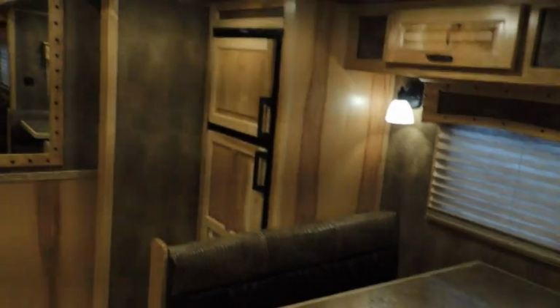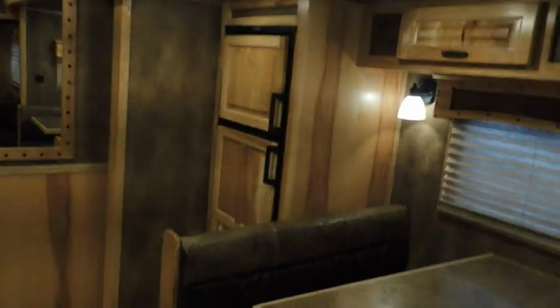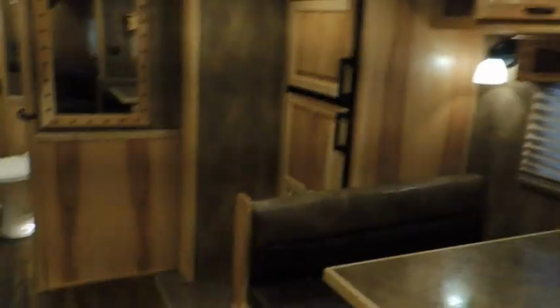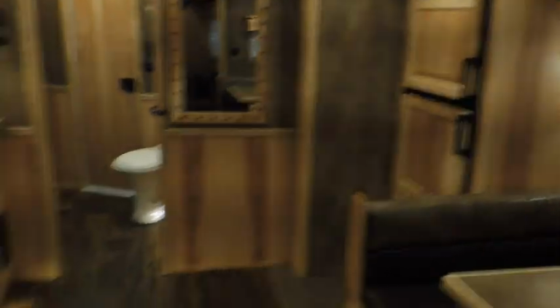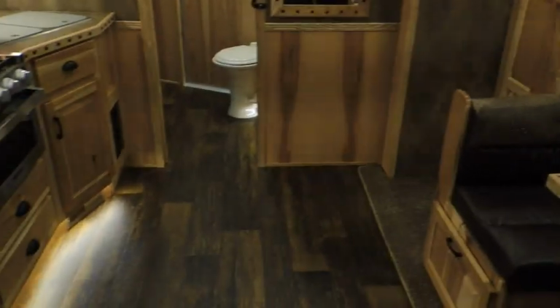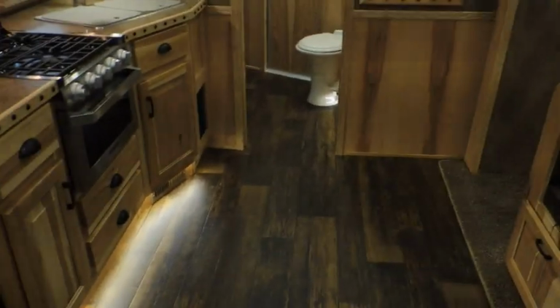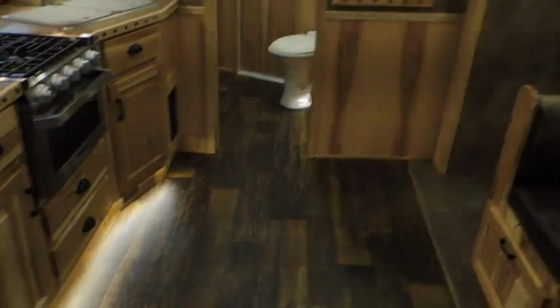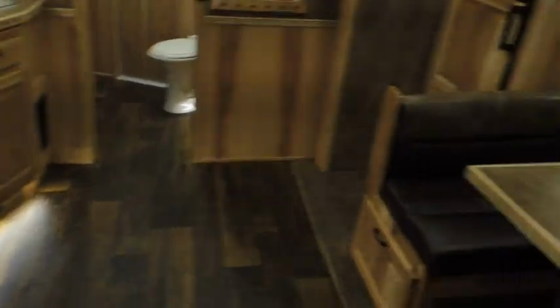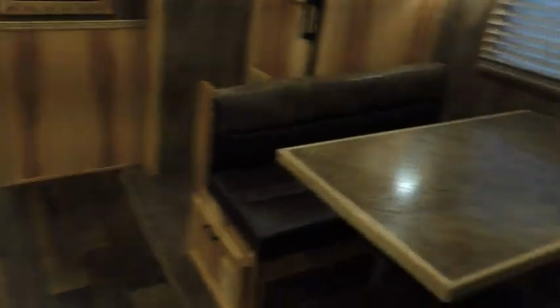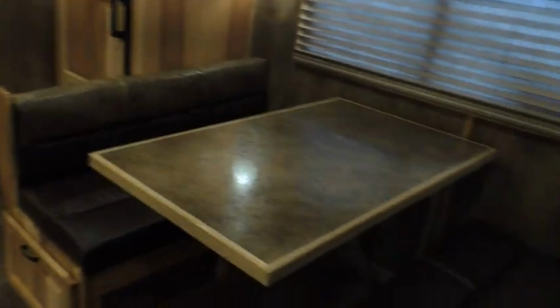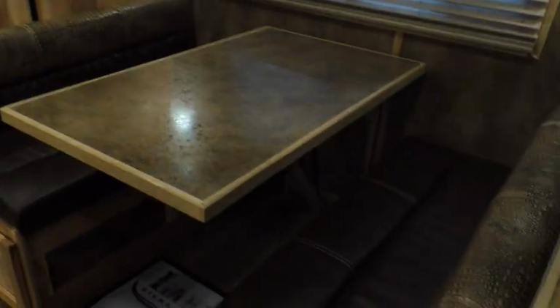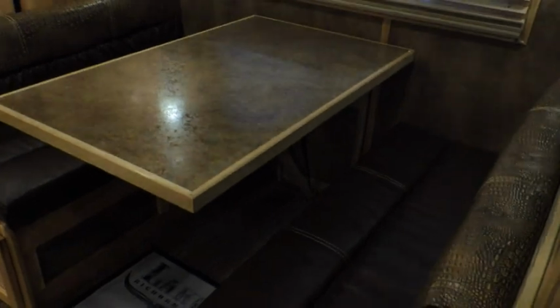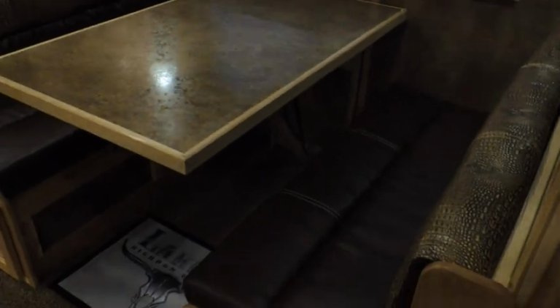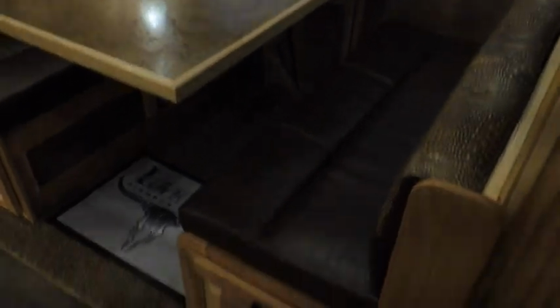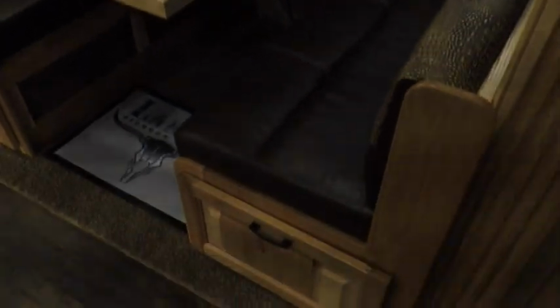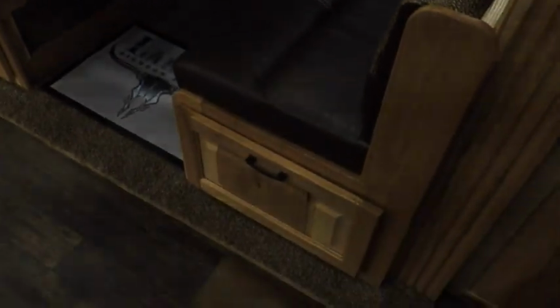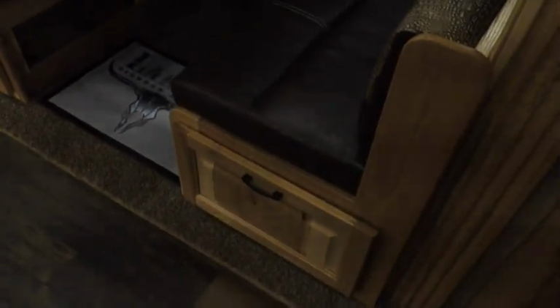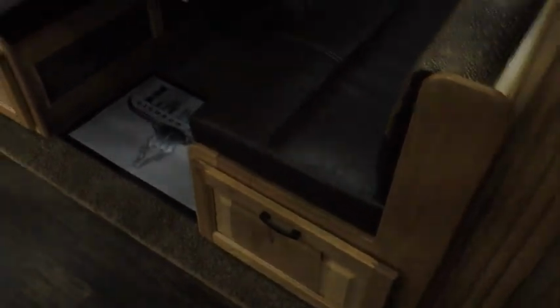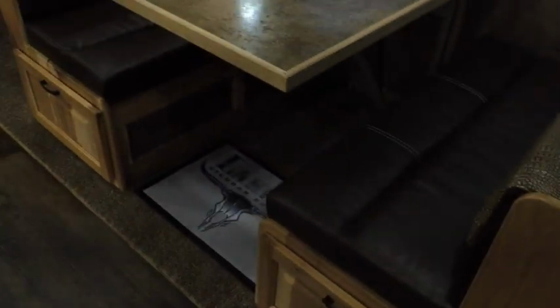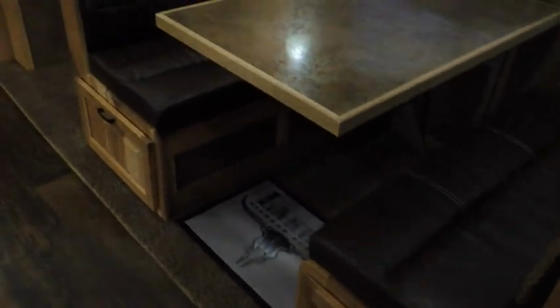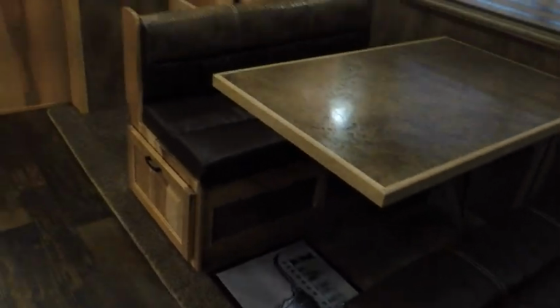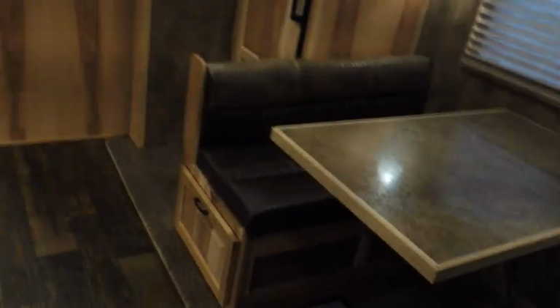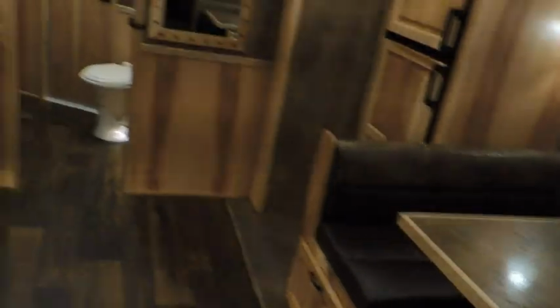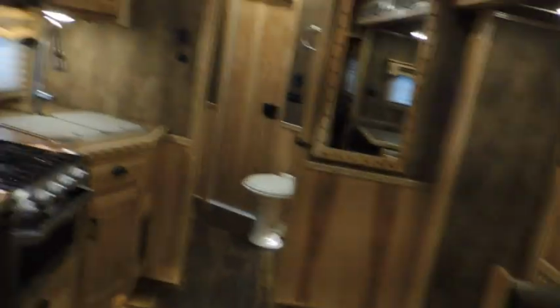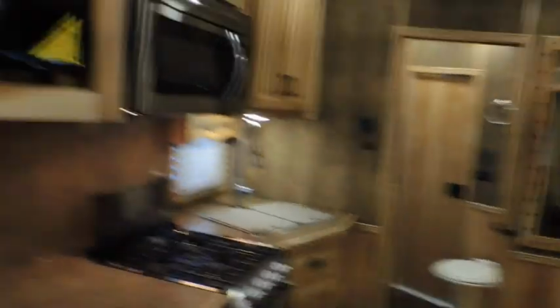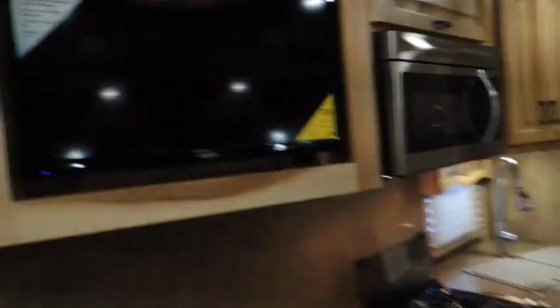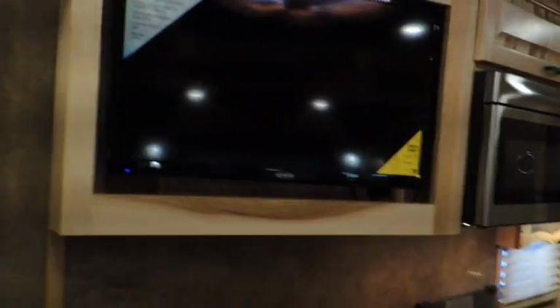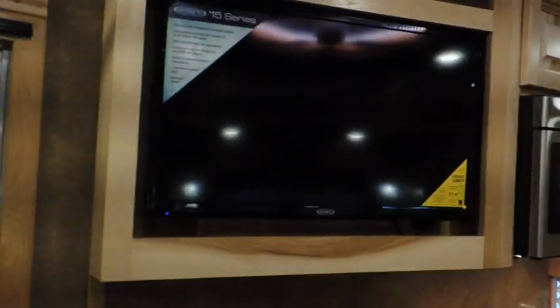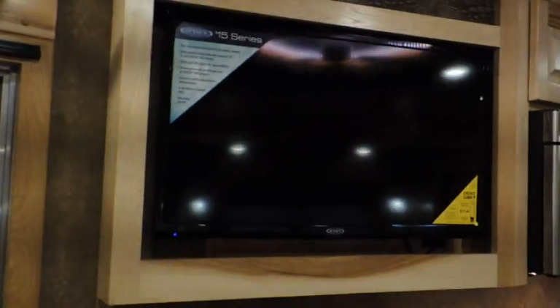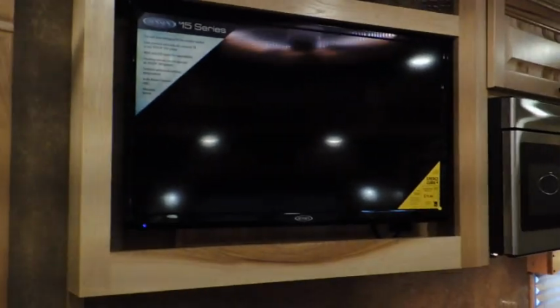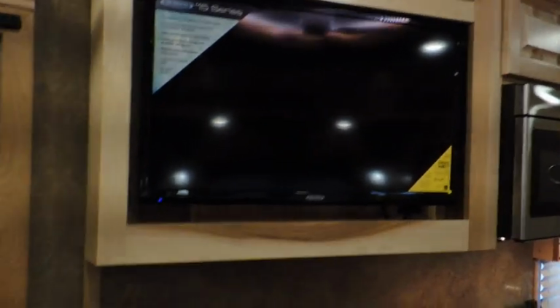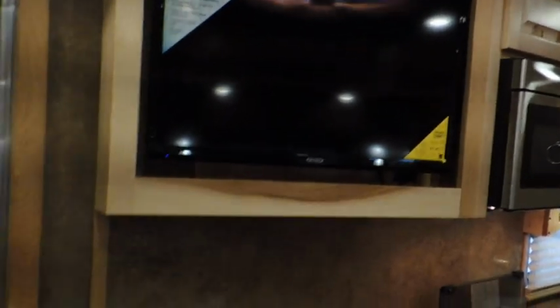It's got the big fridge in the slide, lots of open floor space, and the dinette. There are drawers at each end of the dinette that come down for extra storage. We've also got the TV over here in the living room area.